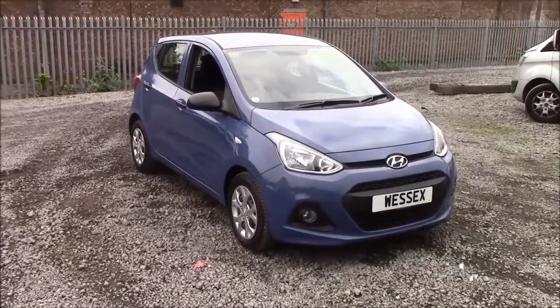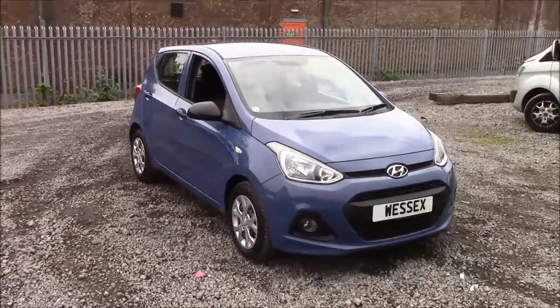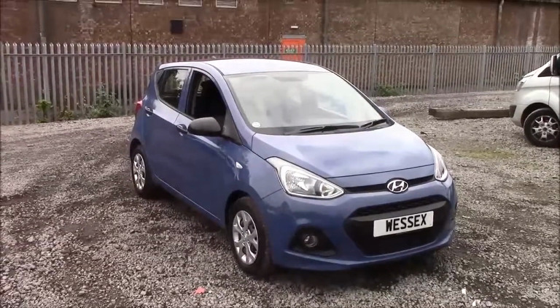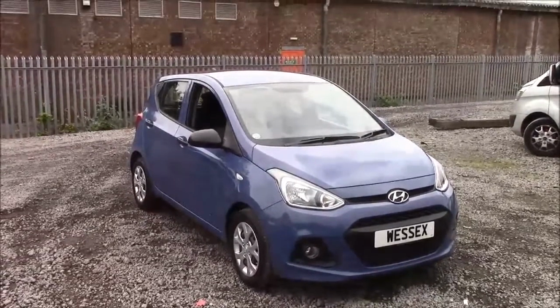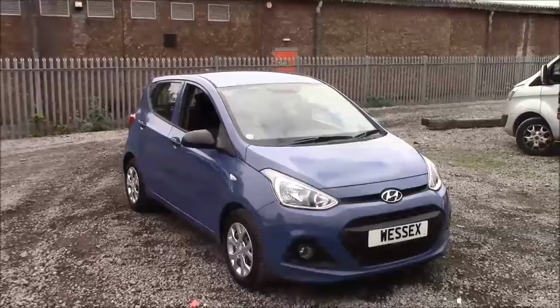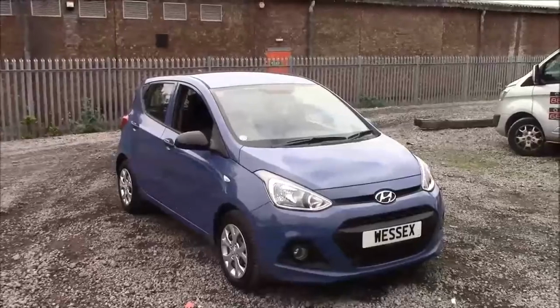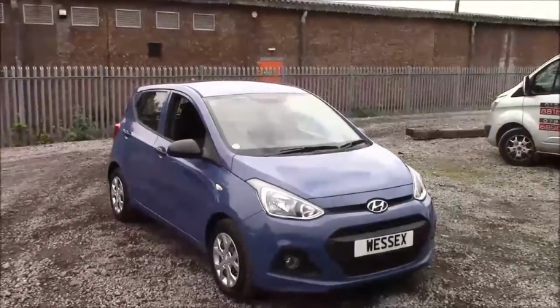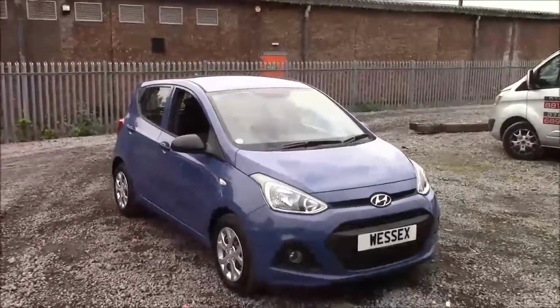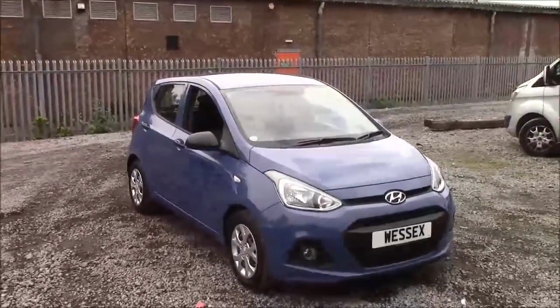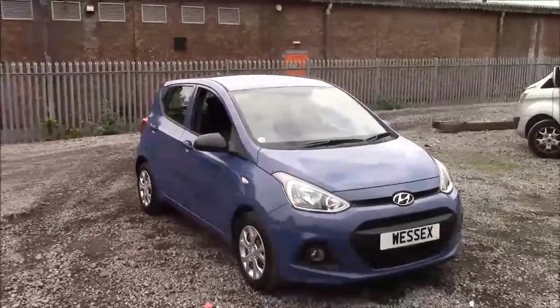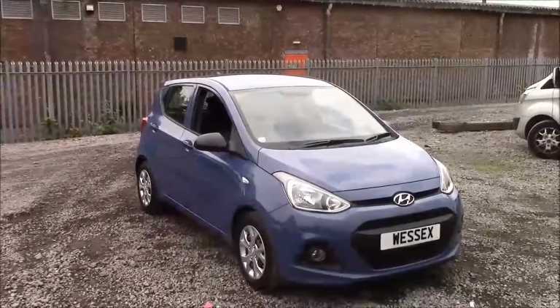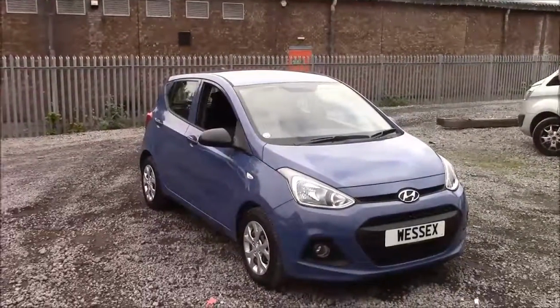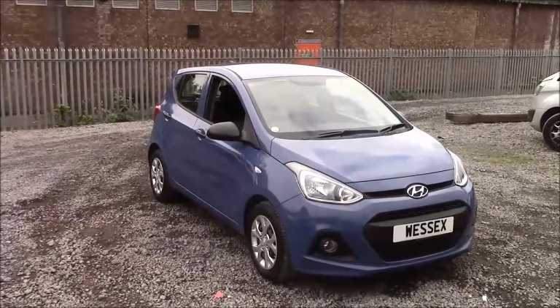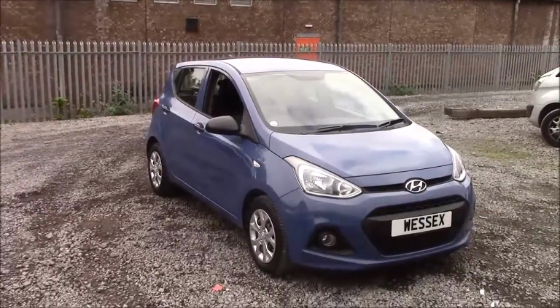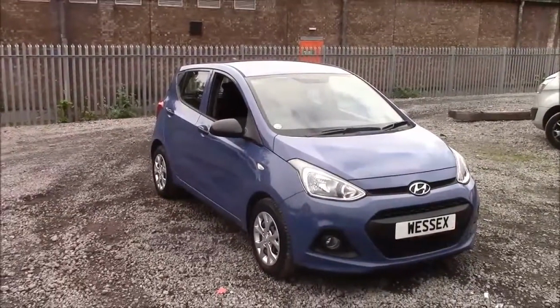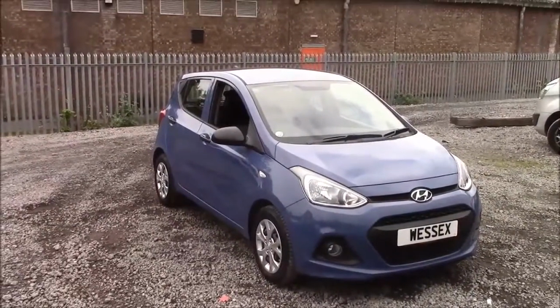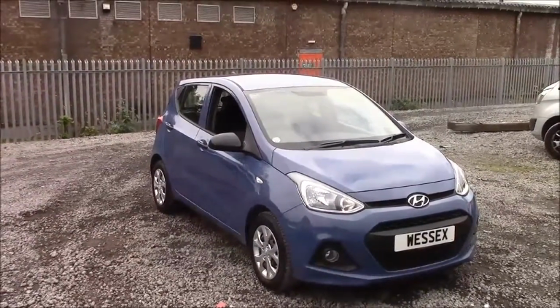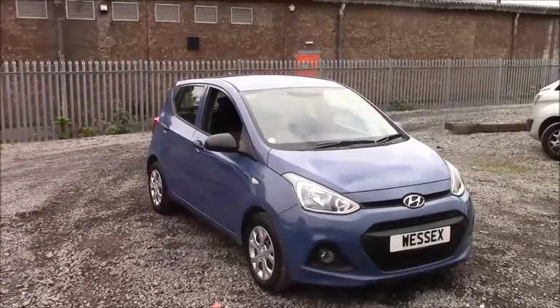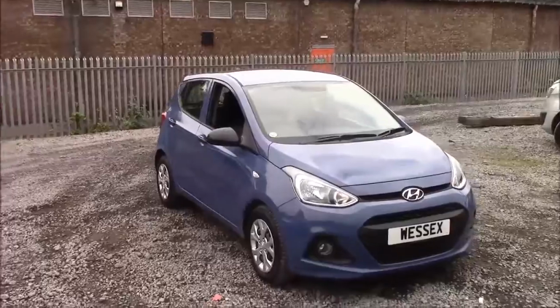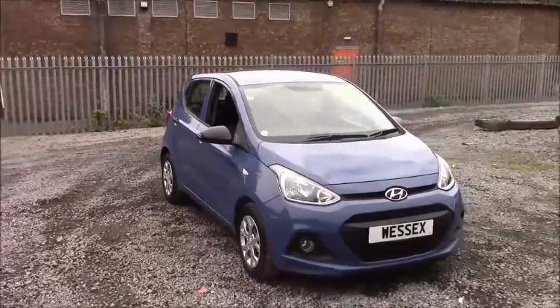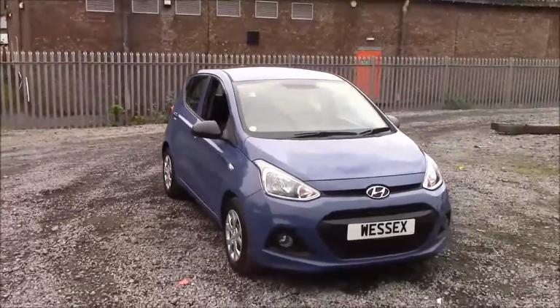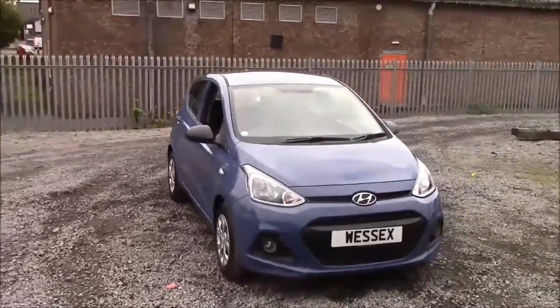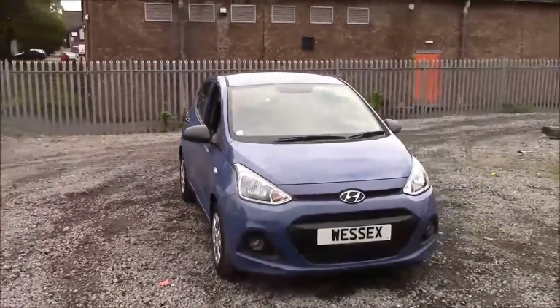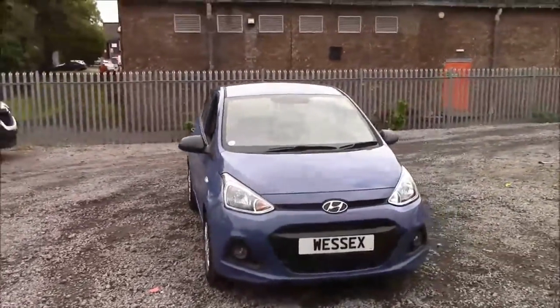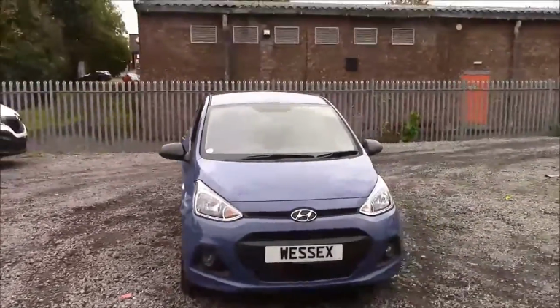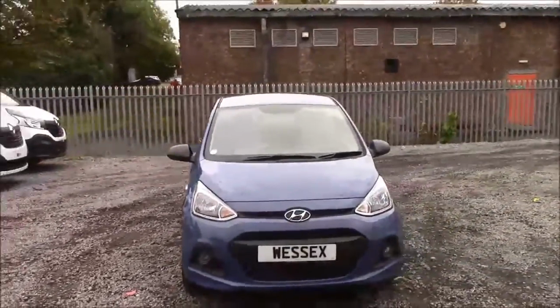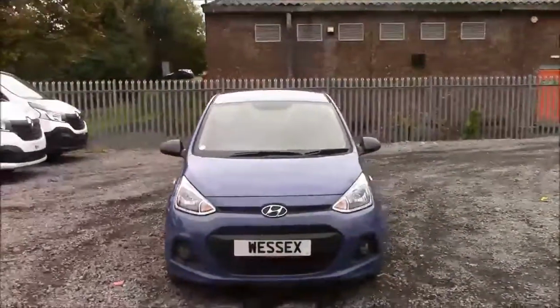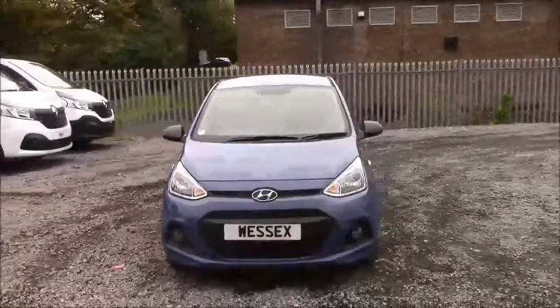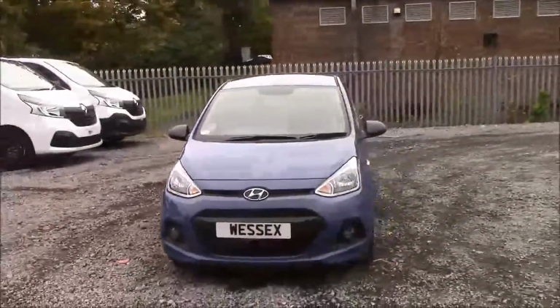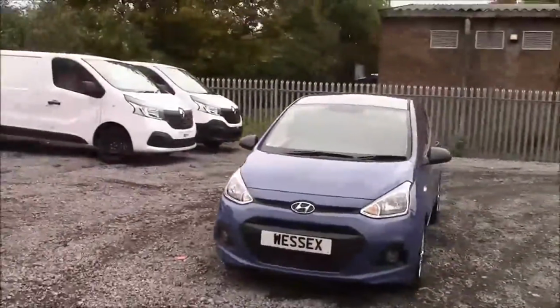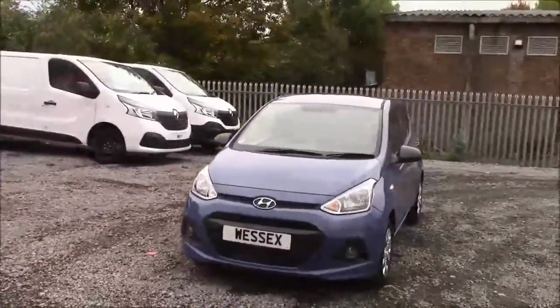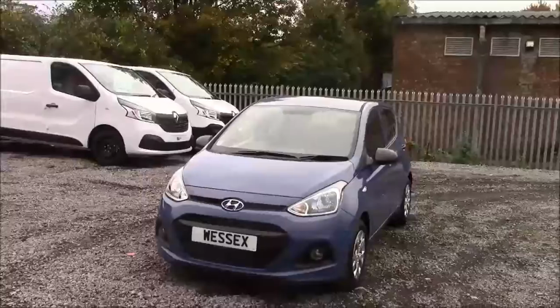Welcome to Wessex Garages here on Penarth Road in Cardiff. Today we have for you a pre-reg Hyundai i10 S Air. This car comes in blue and is a petrol manual. I'm going to be giving you a tour of this vehicle today, but for more information or further specifications on this vehicle, please don't hesitate to click on the link in the video.